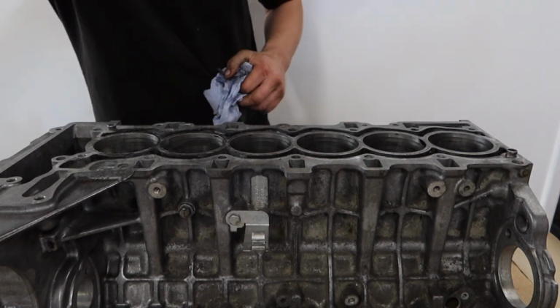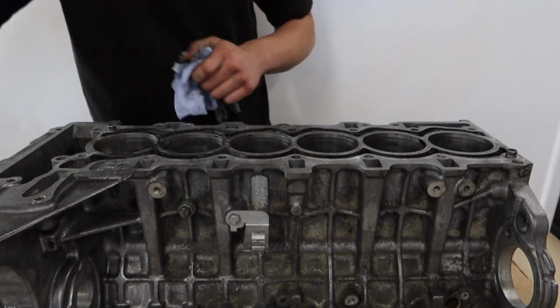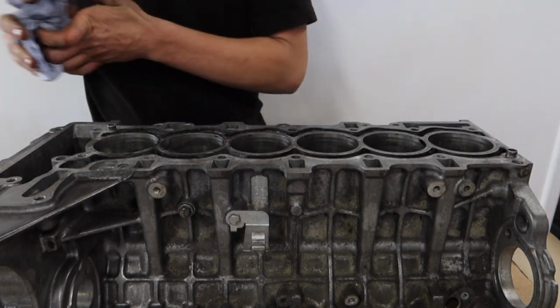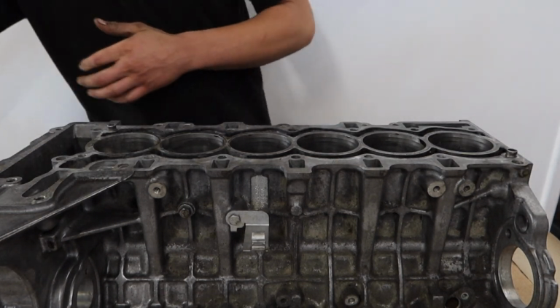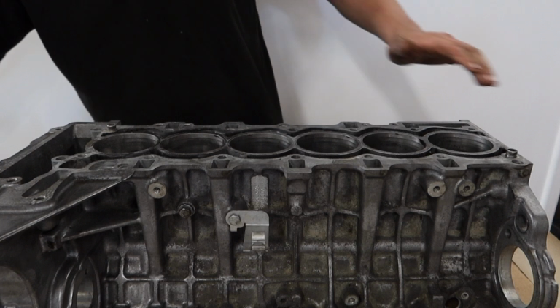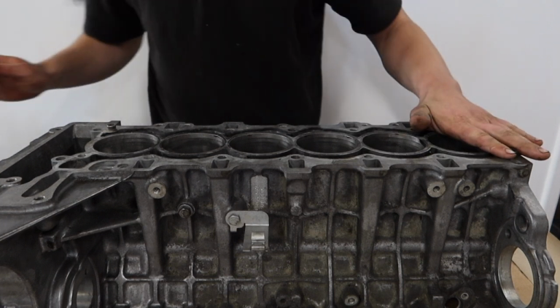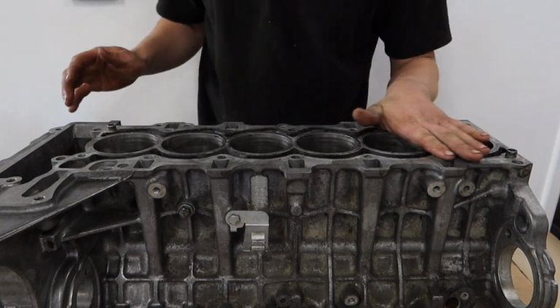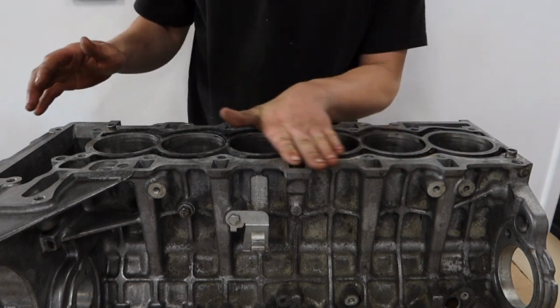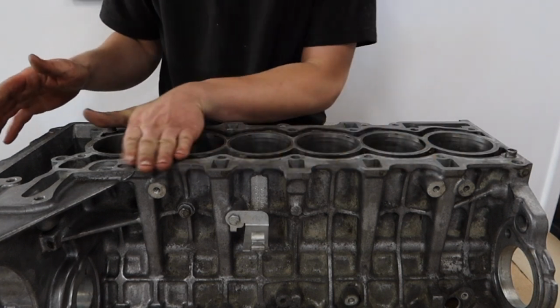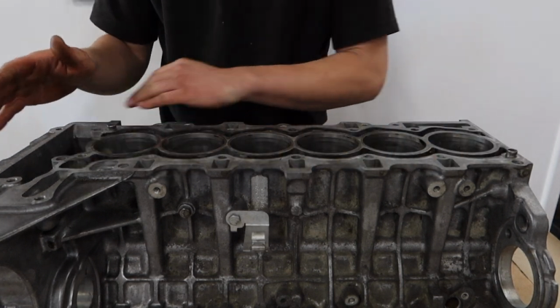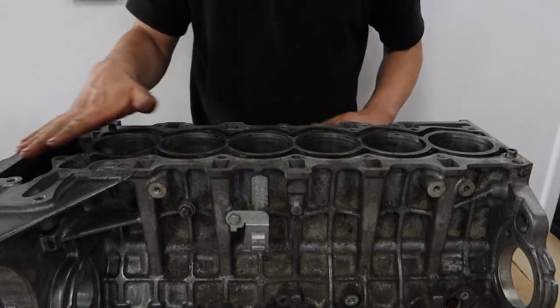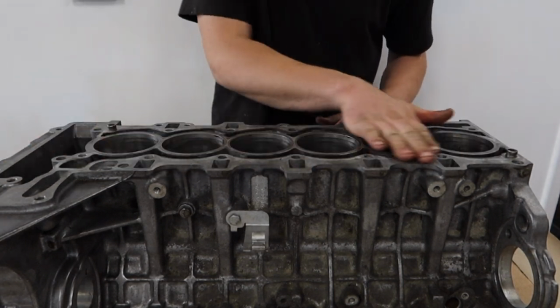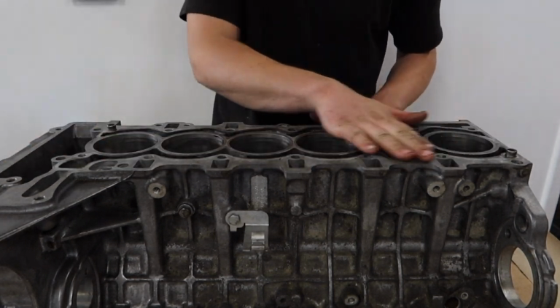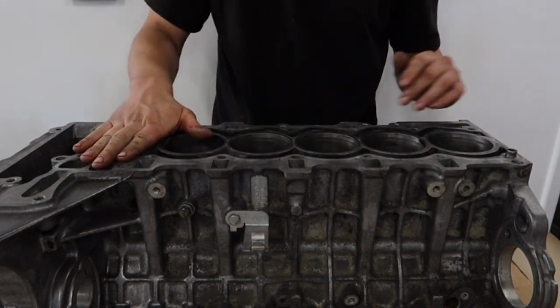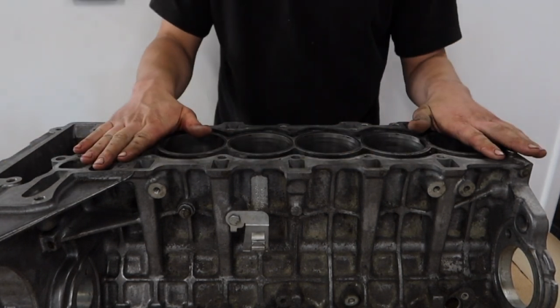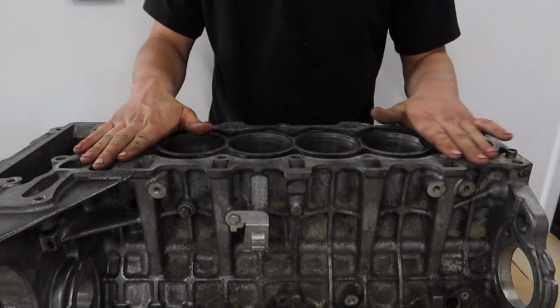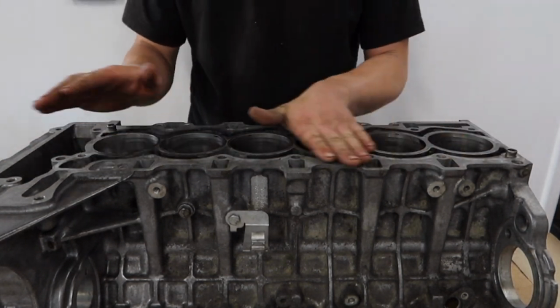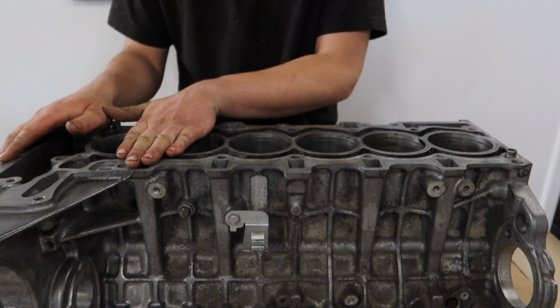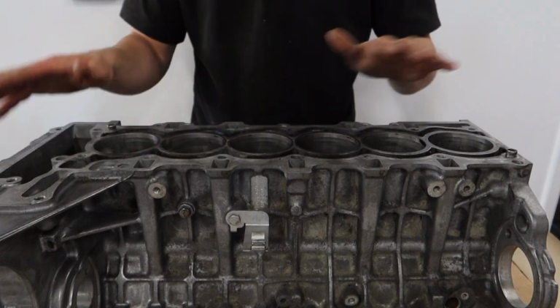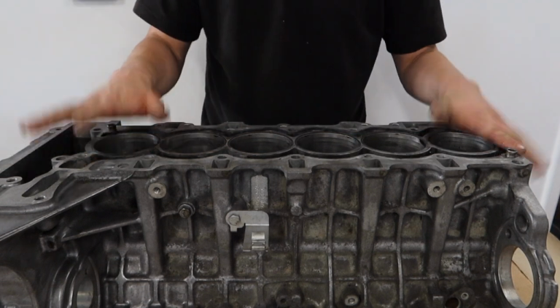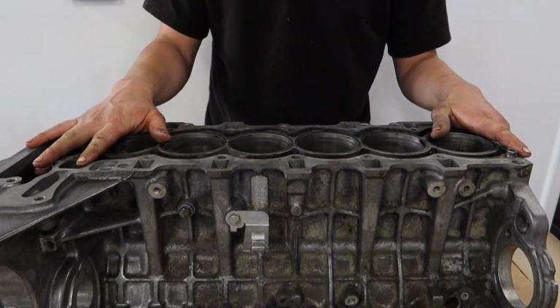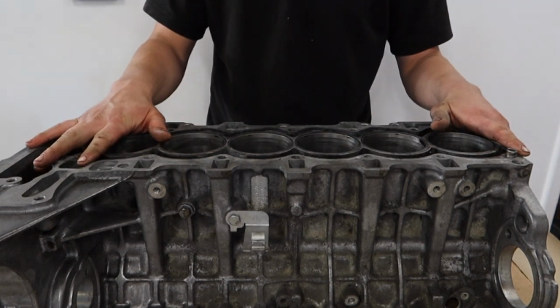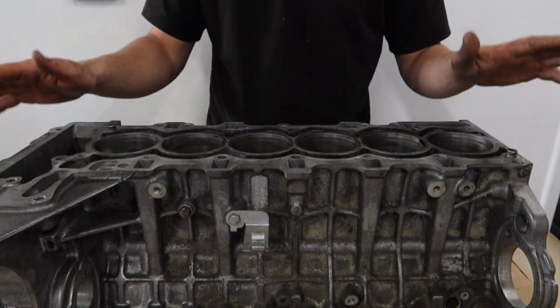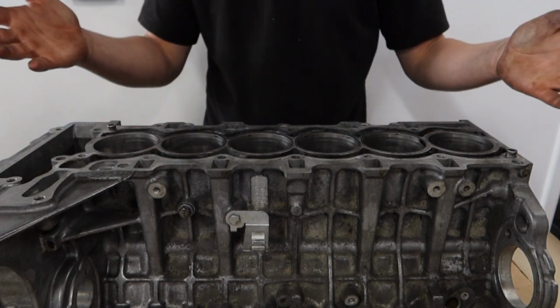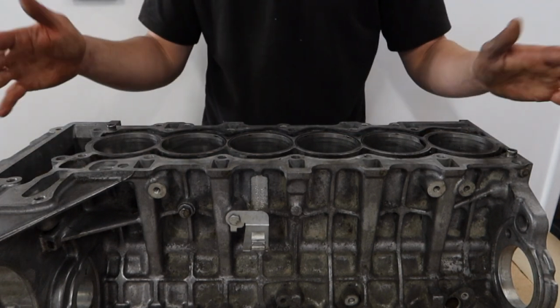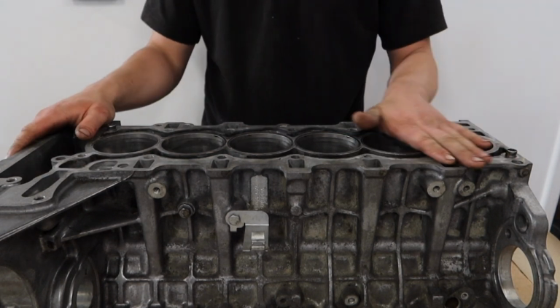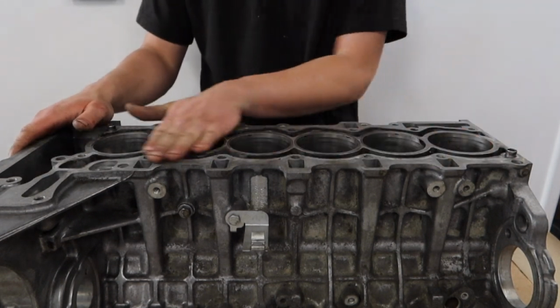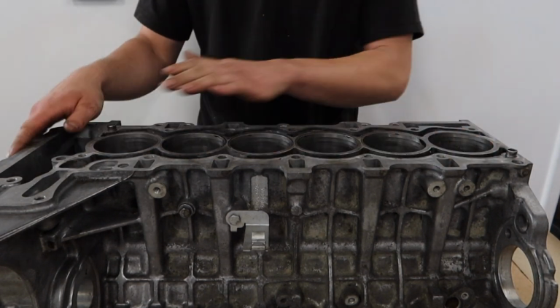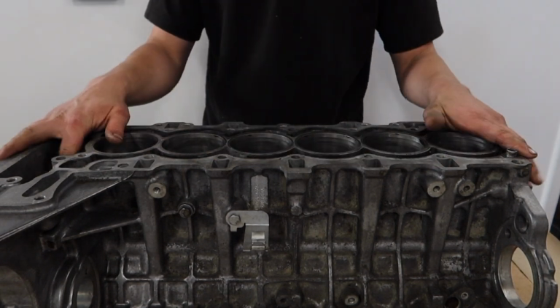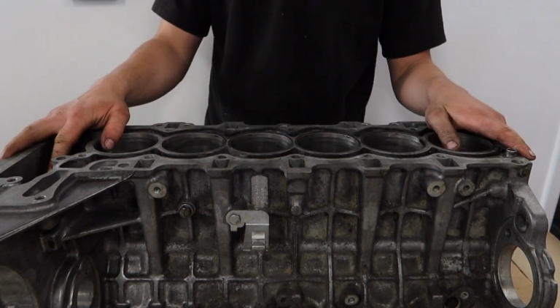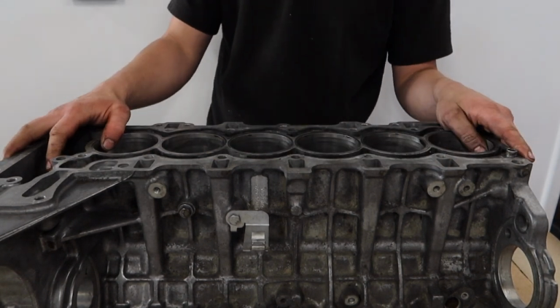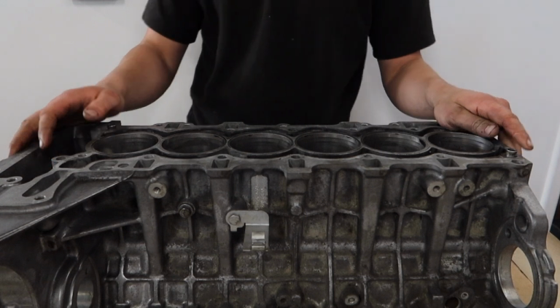The next step is to check our gasket face. We've already been across this — we've removed all the old gasket material that was stuck to the face and we're confident it's absolutely flat. We've put a straight edge on it and it's all ready to accept the torque plate.